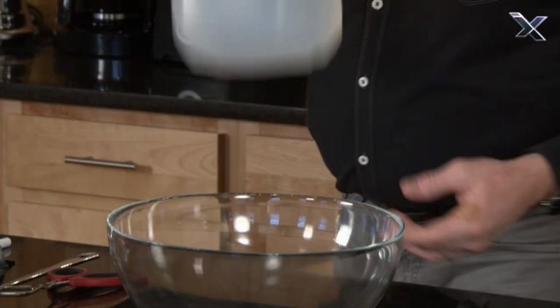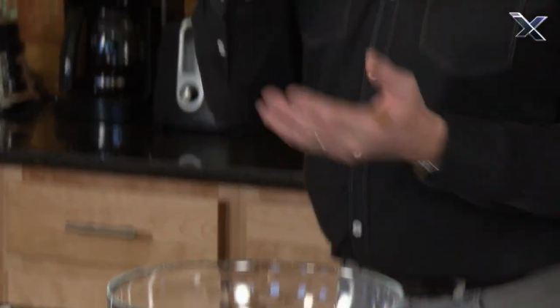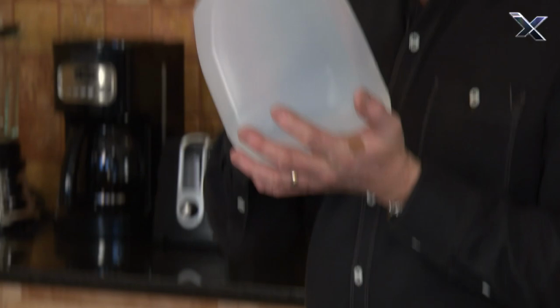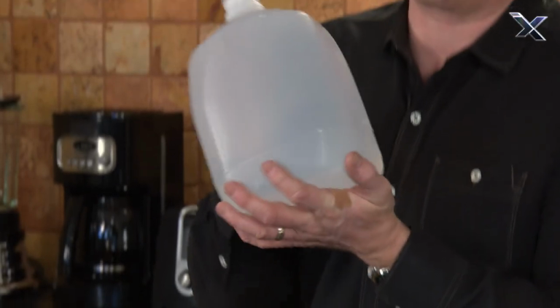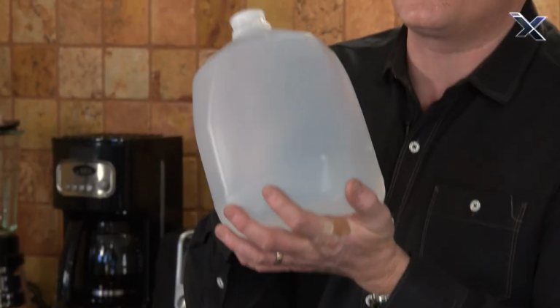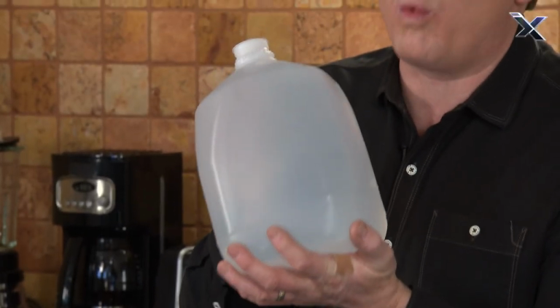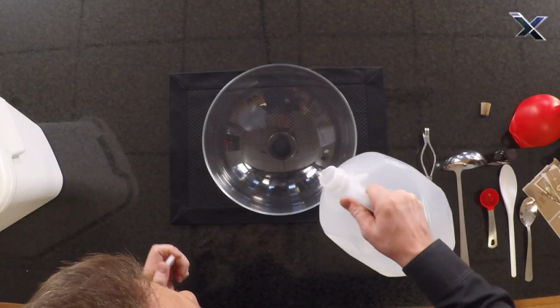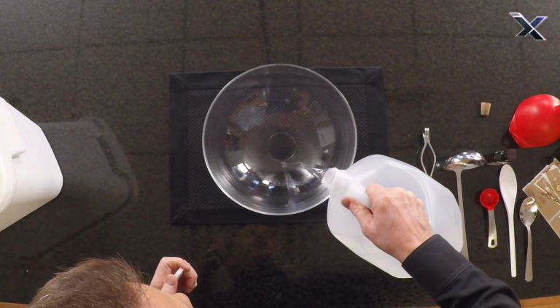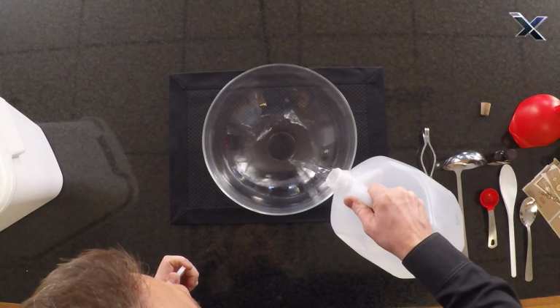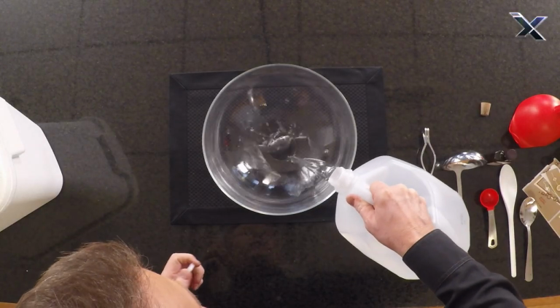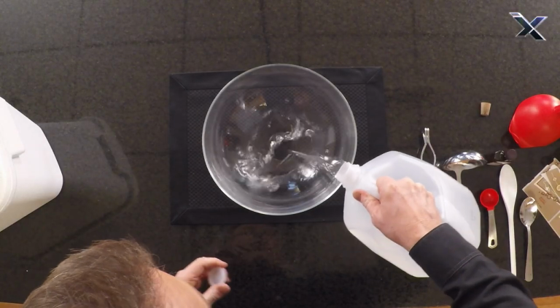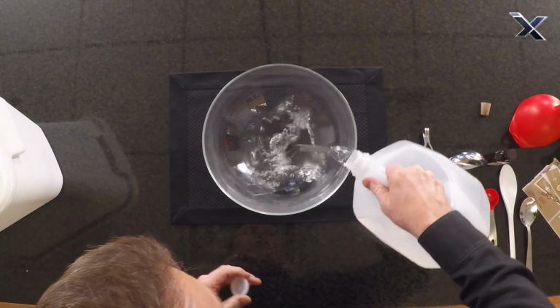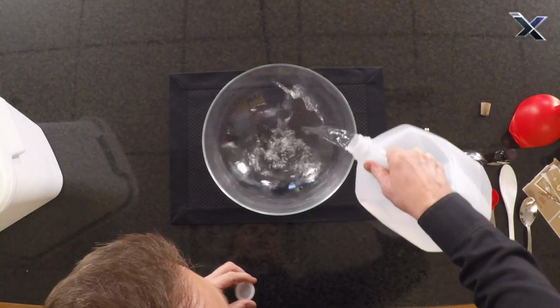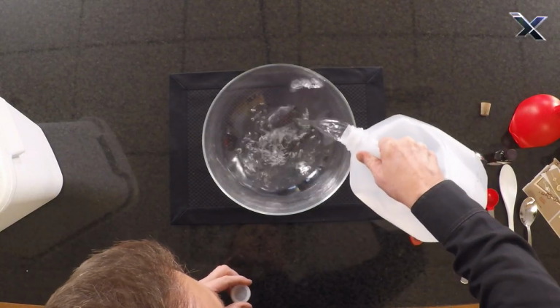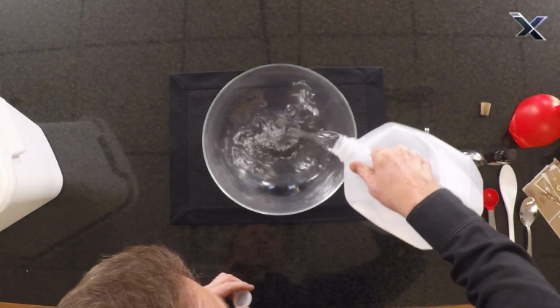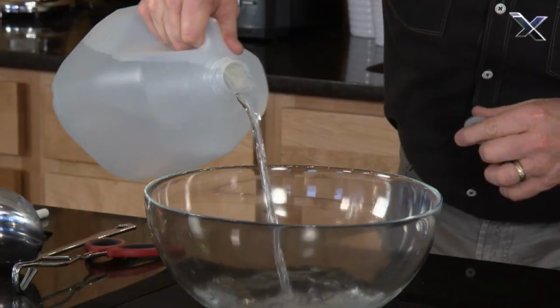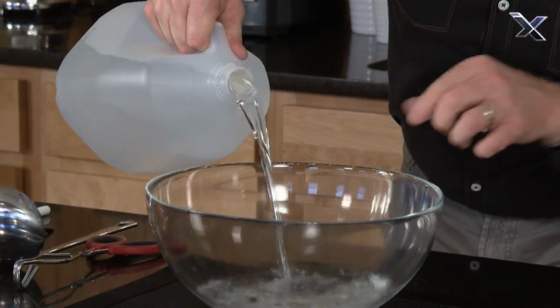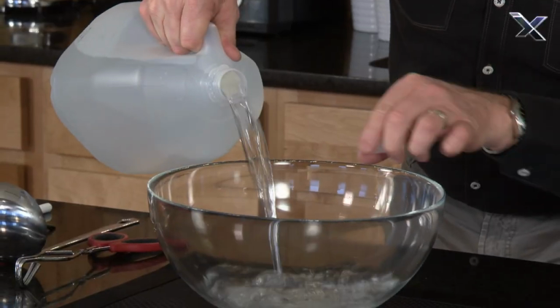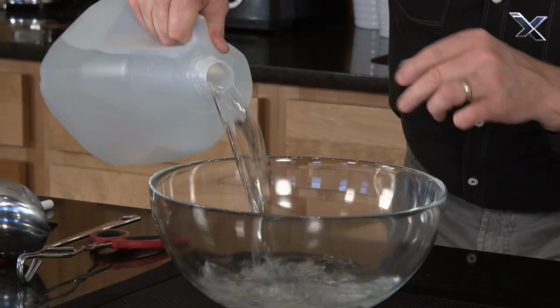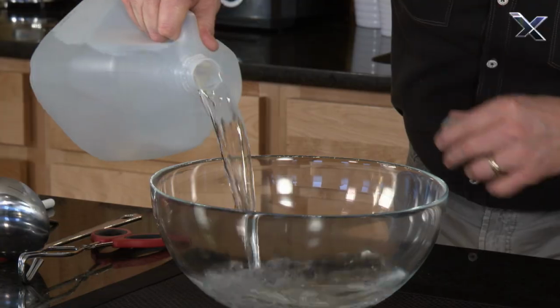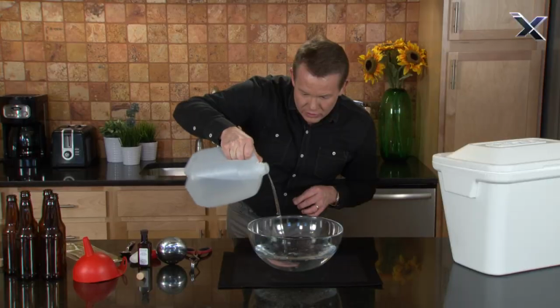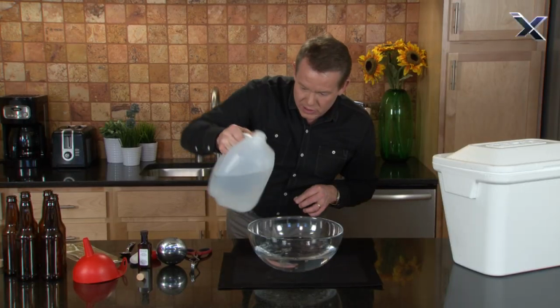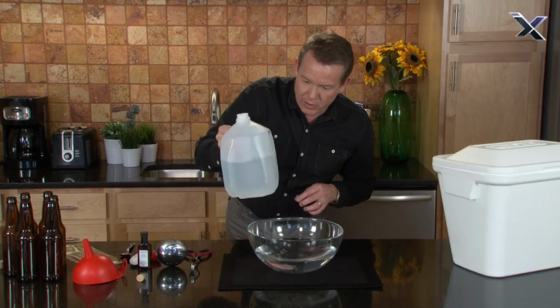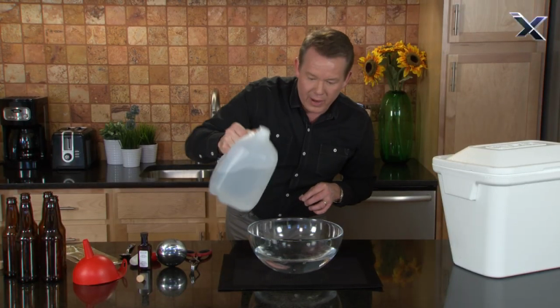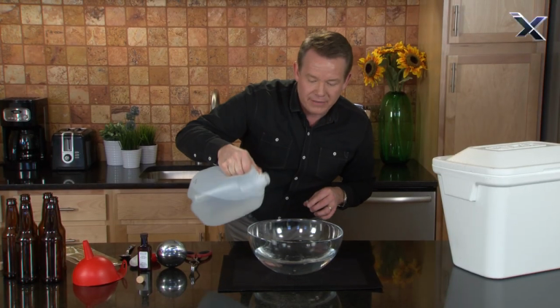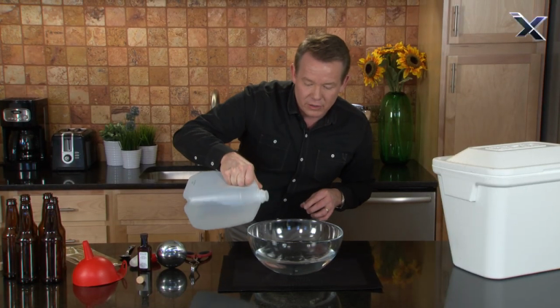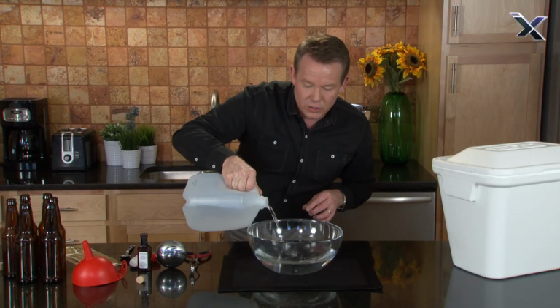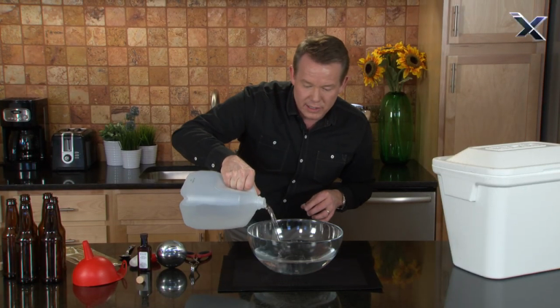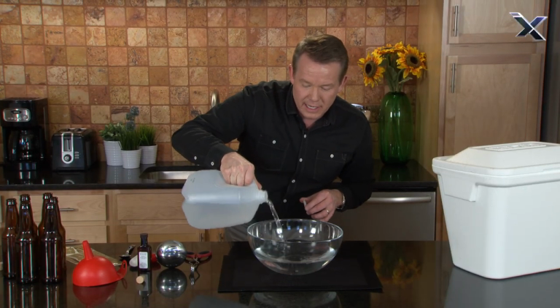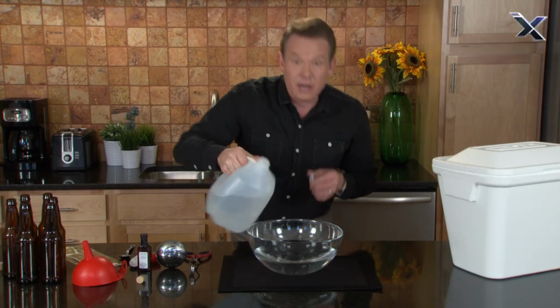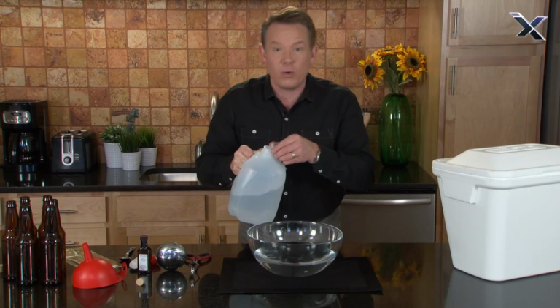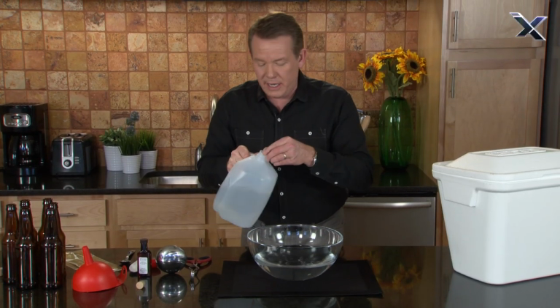That means you get to start with good water. Here's the water that goes into the bowl — about a half gallon or so. I think that'll be more than enough.